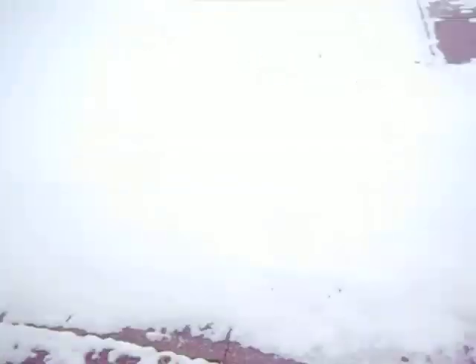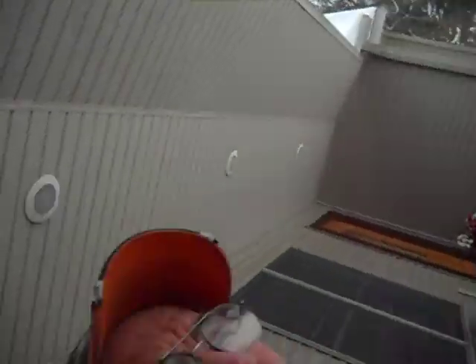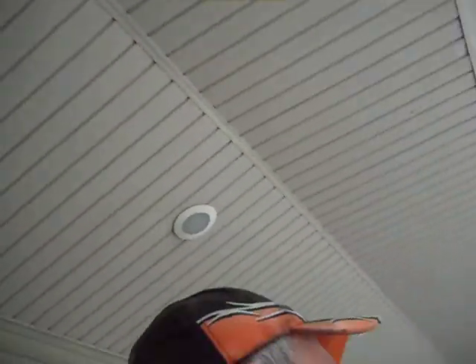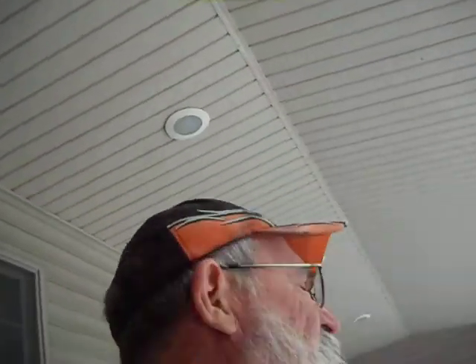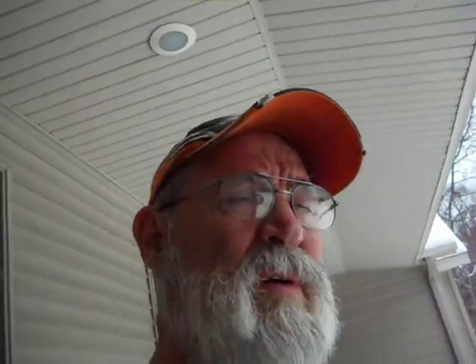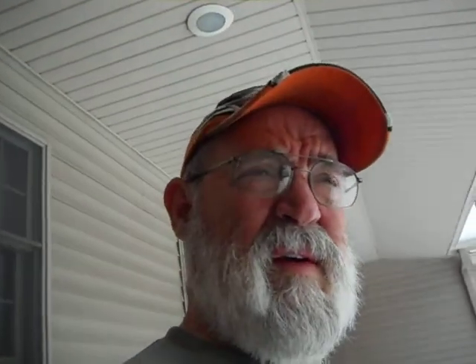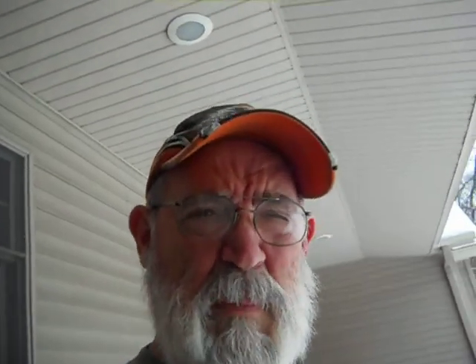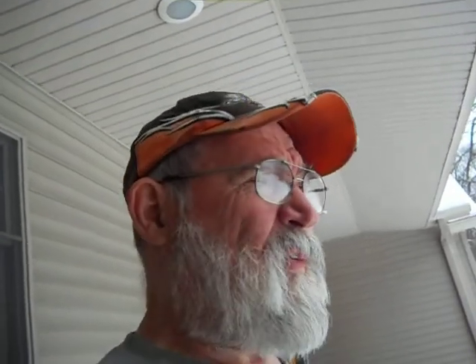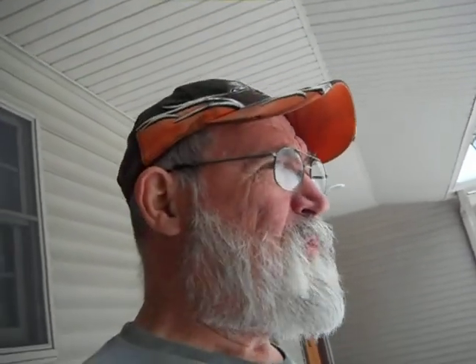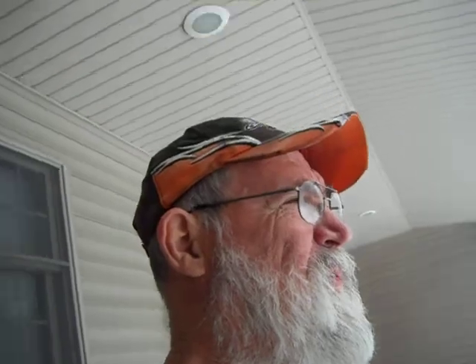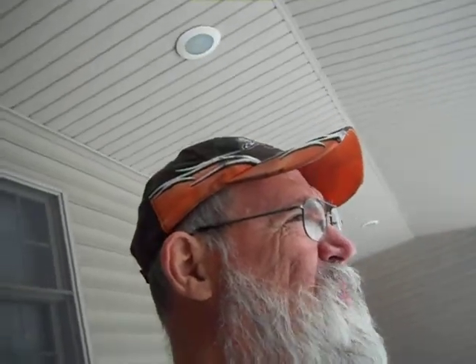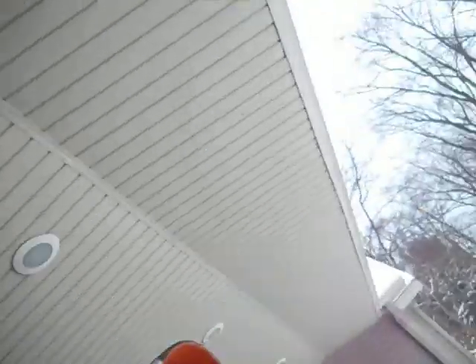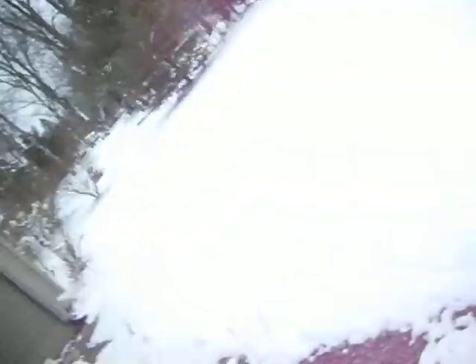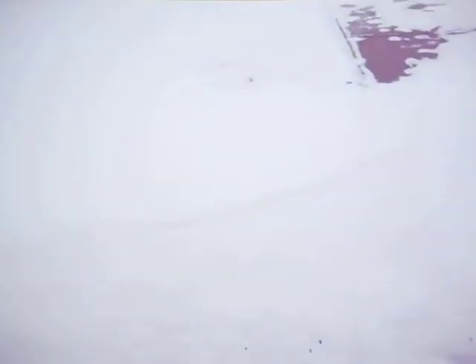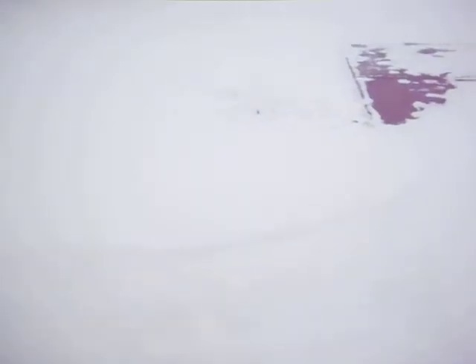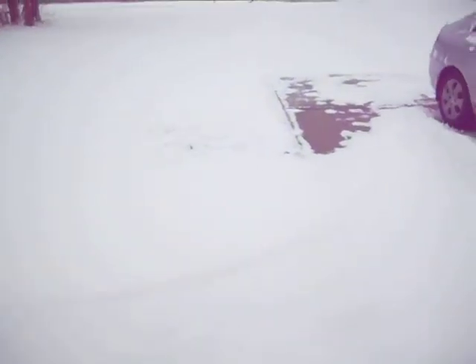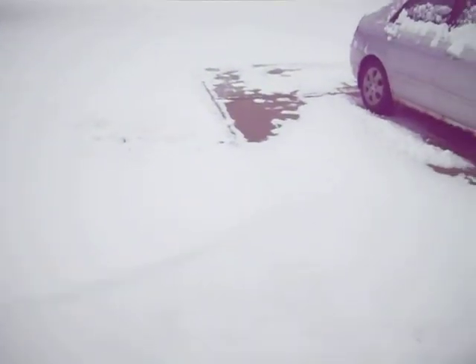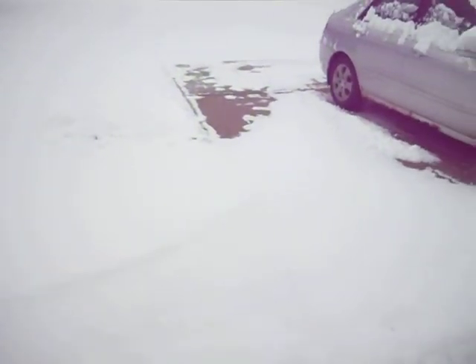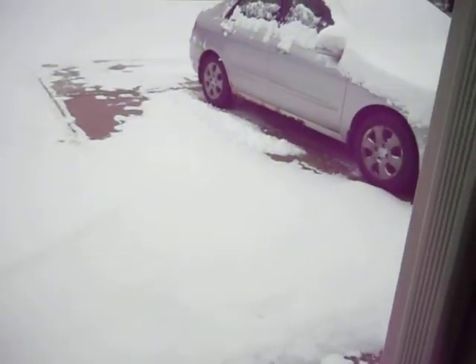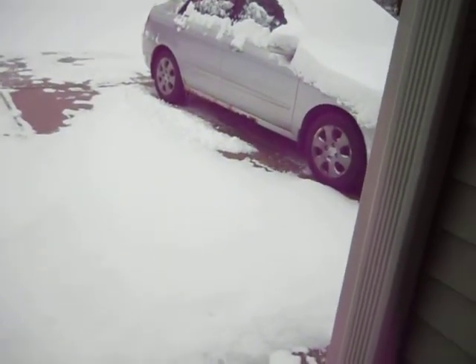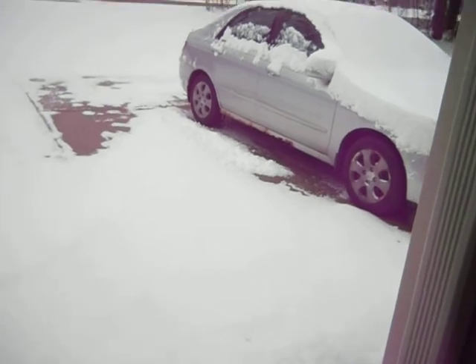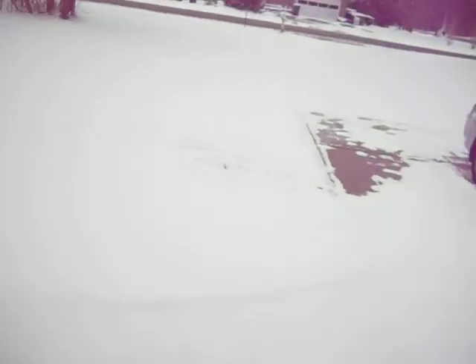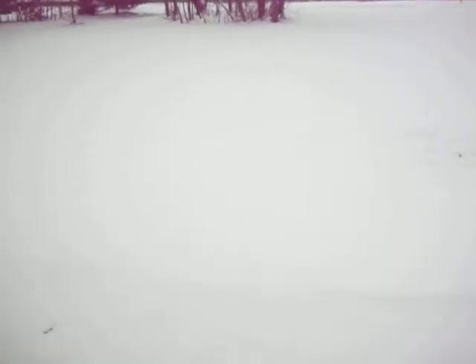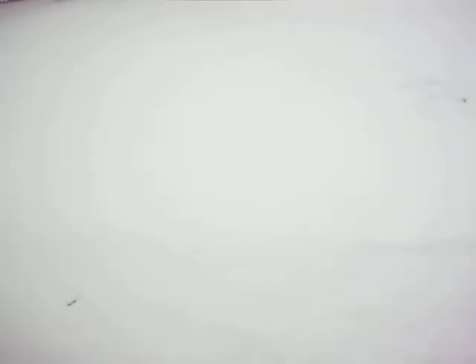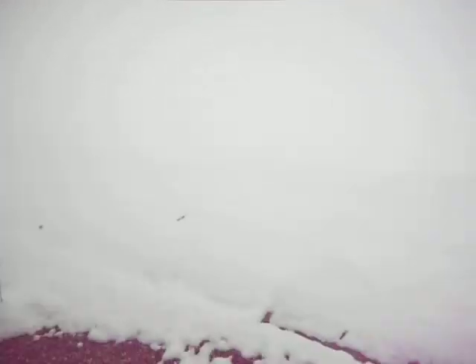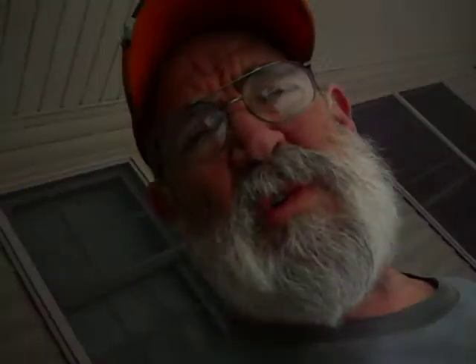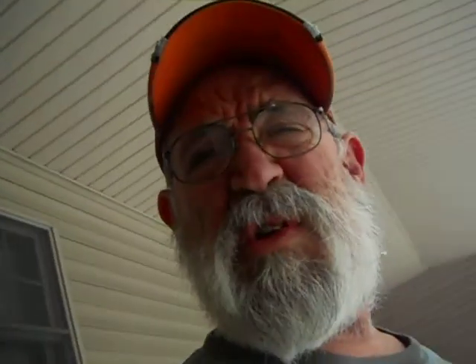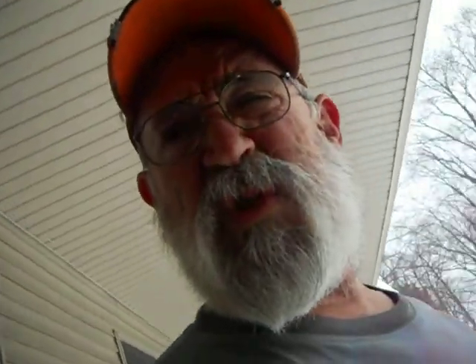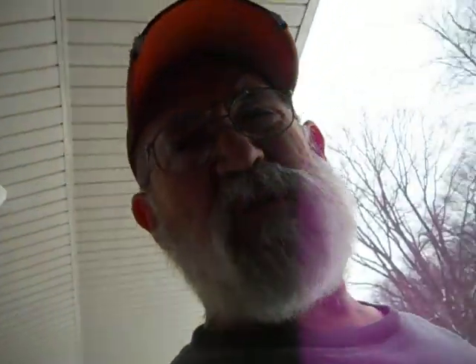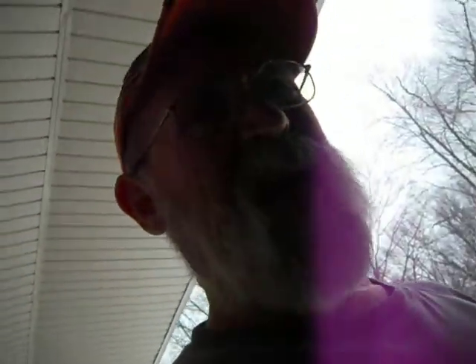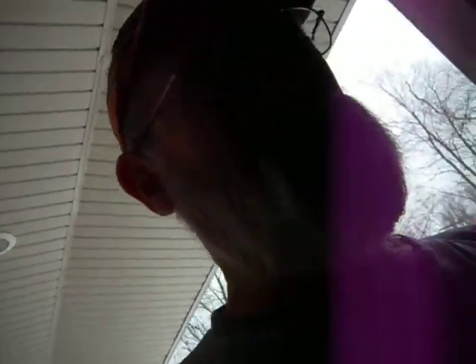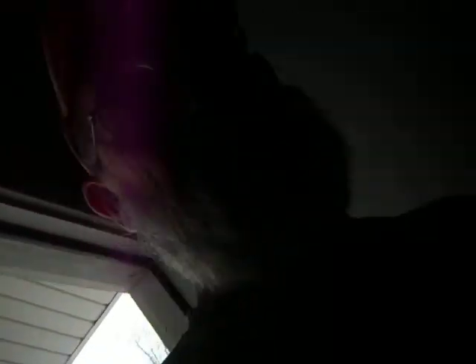Can you believe this? I think it's April 4th, 2018 — look, we just had a massive snowstorm. Massive. Unbelievable. It's springtime, it's supposed to be springtime.